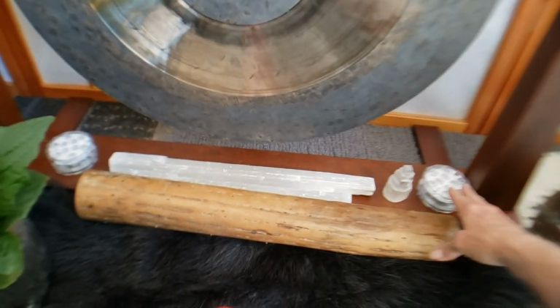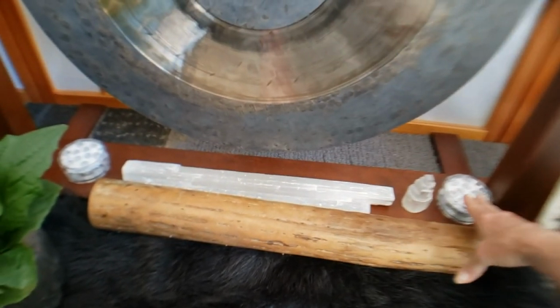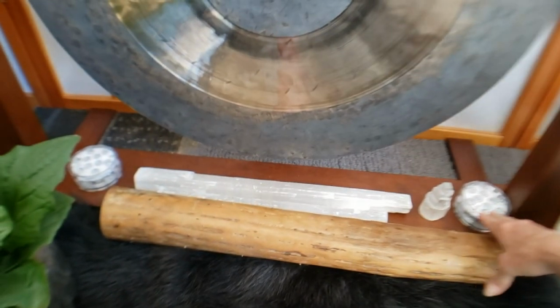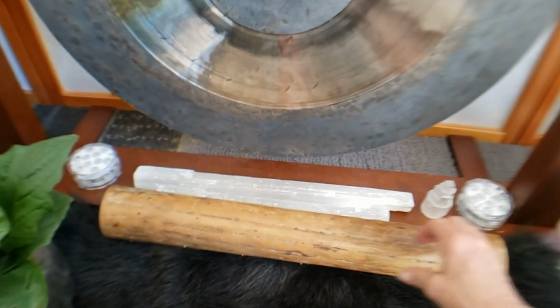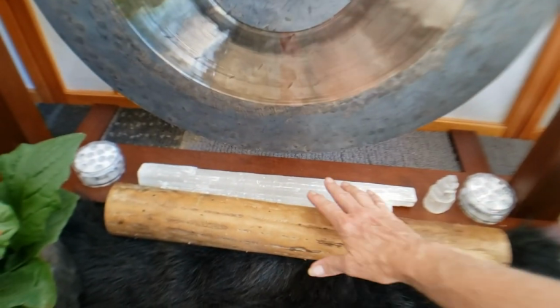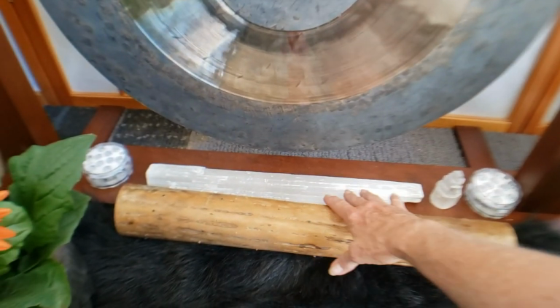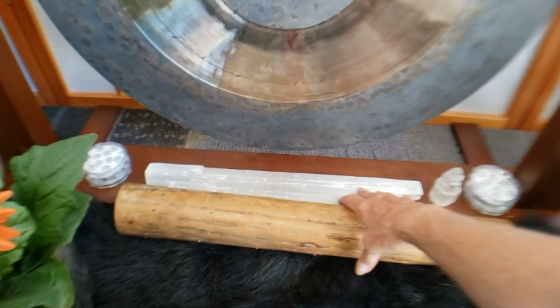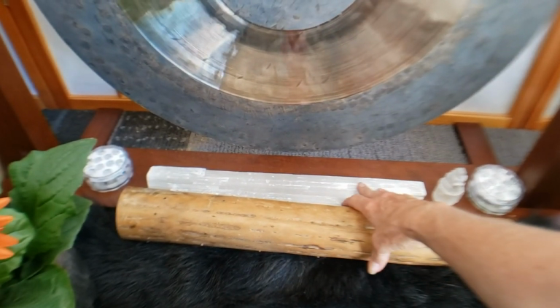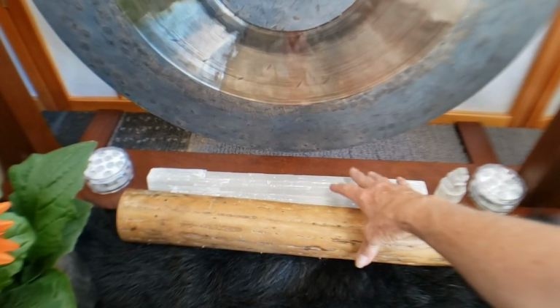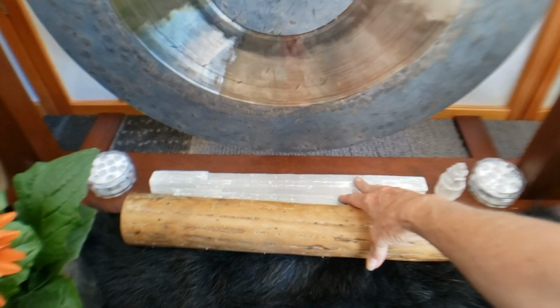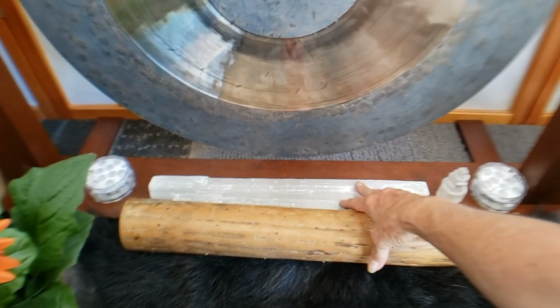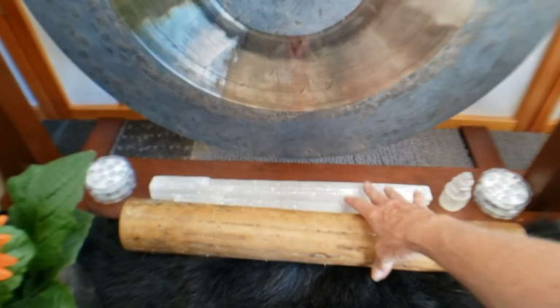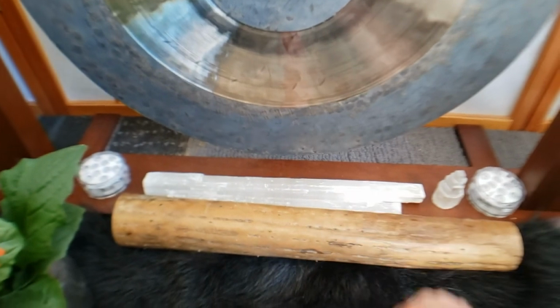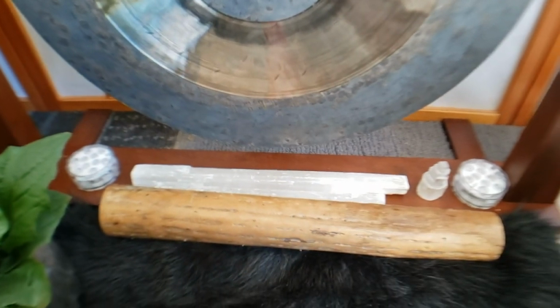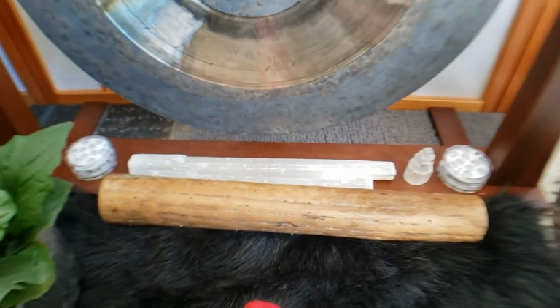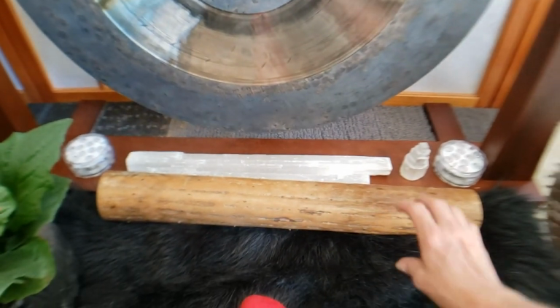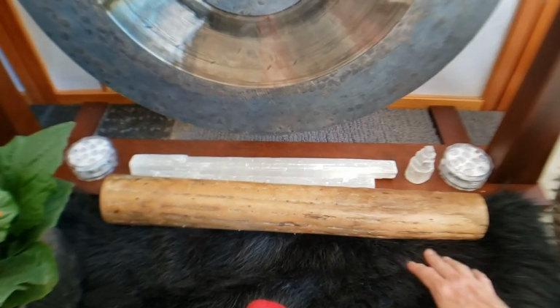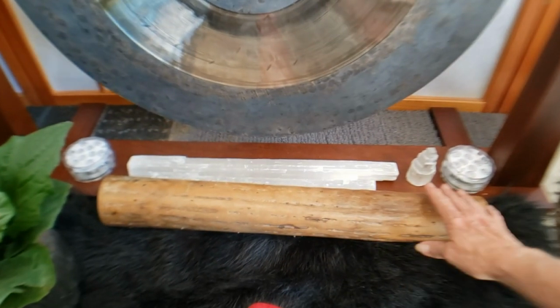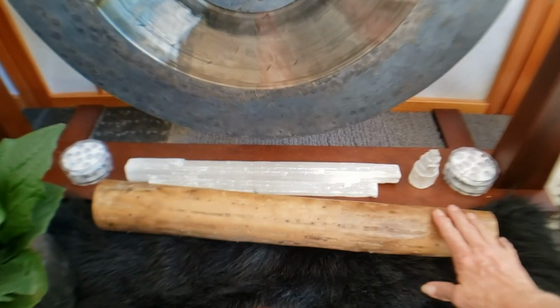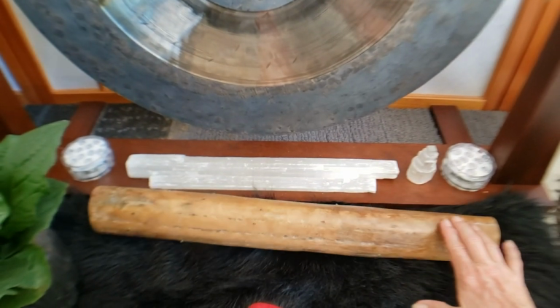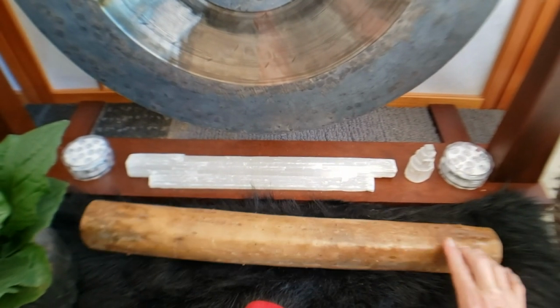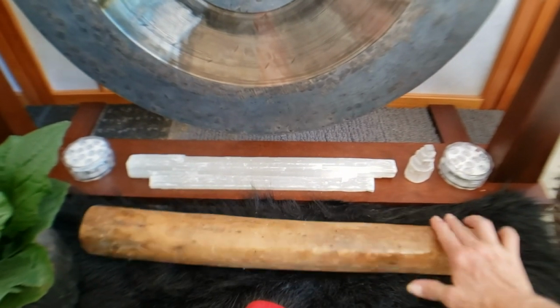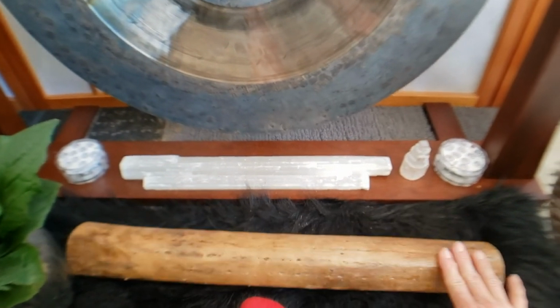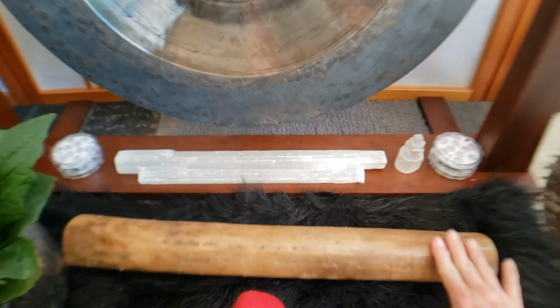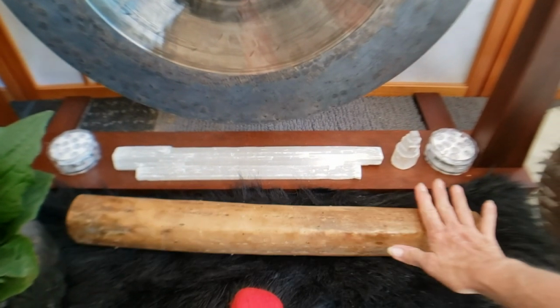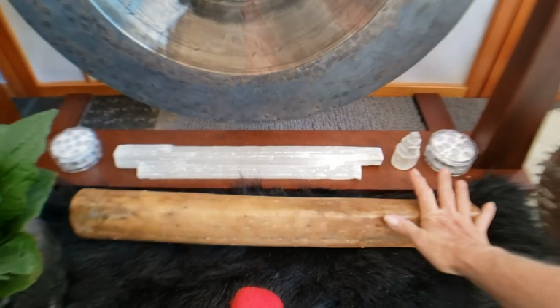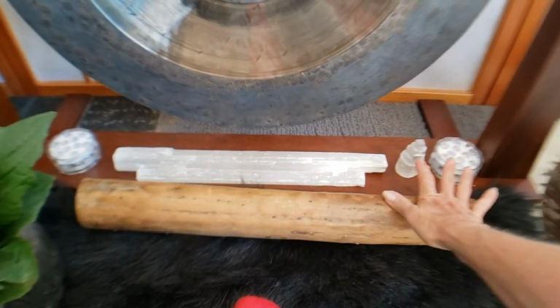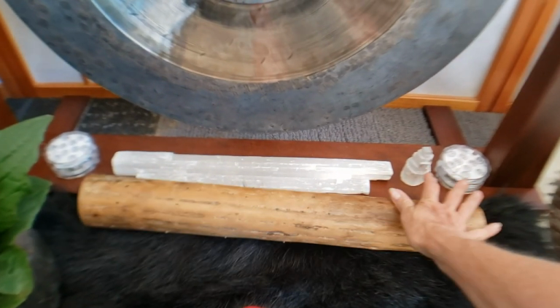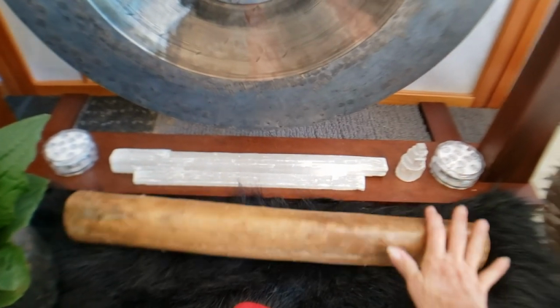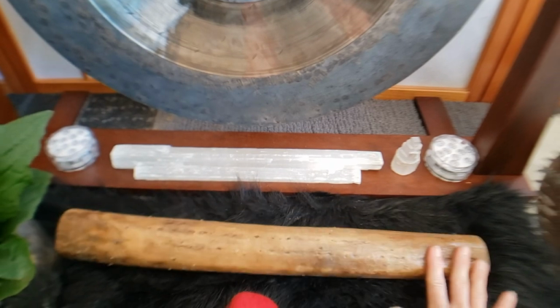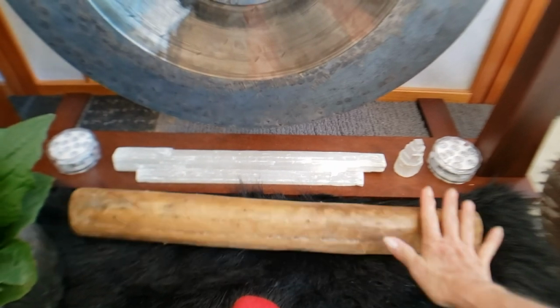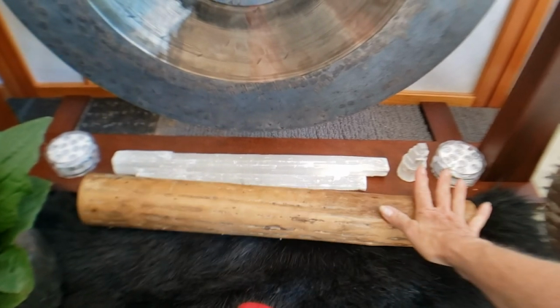I have some lights down here. I have some selenite — I love selenite. And I have my rain stick there.